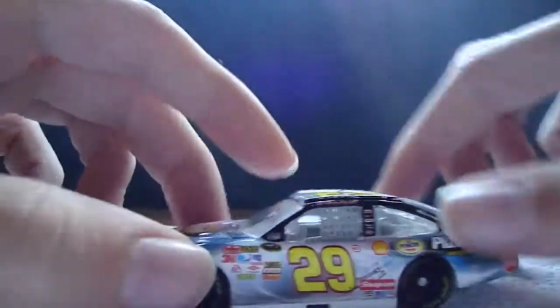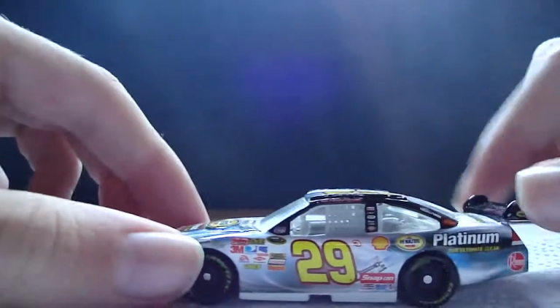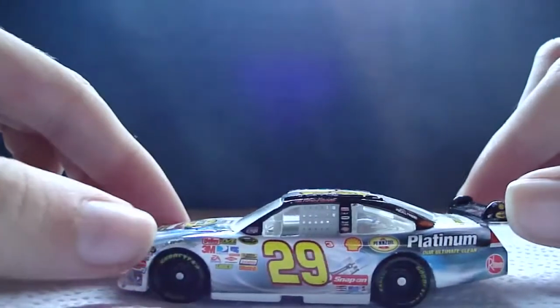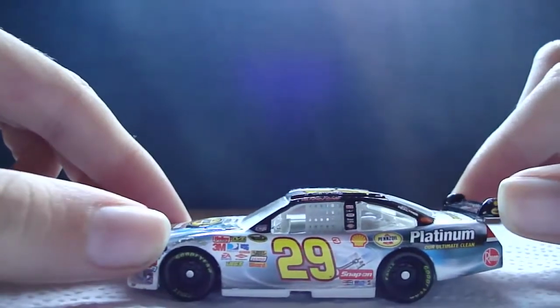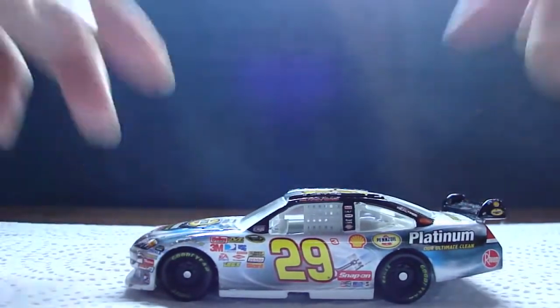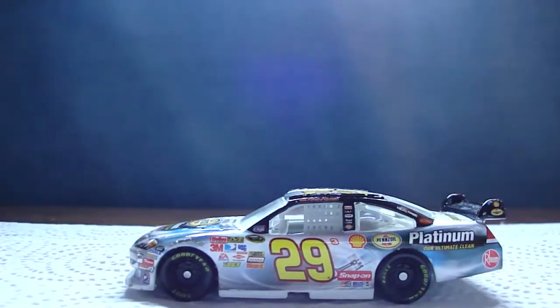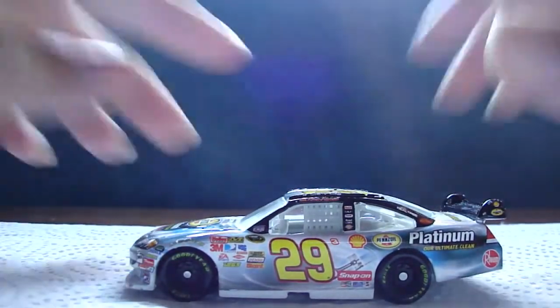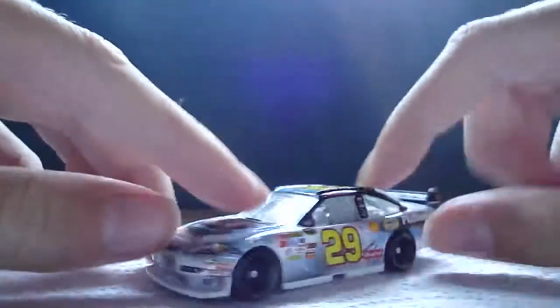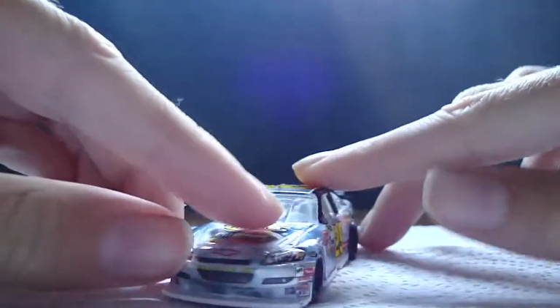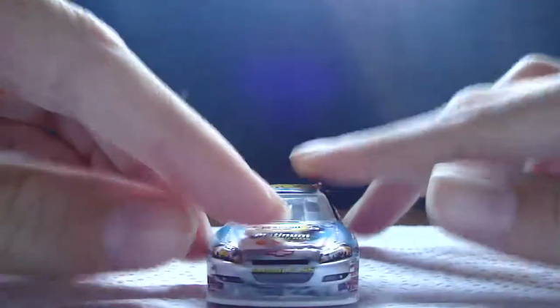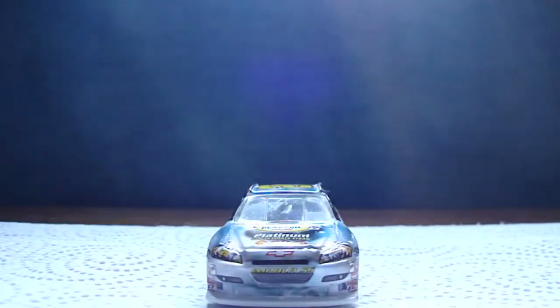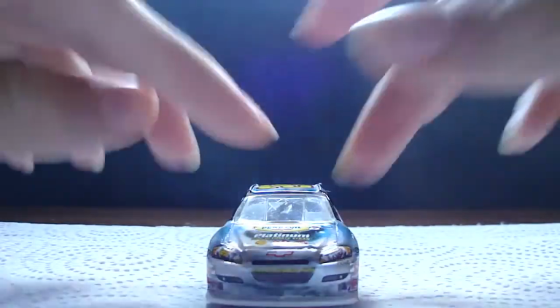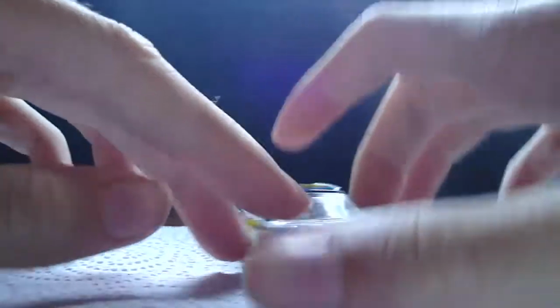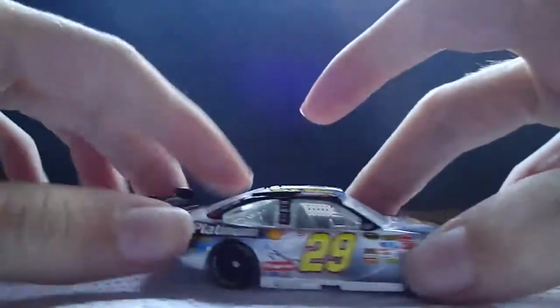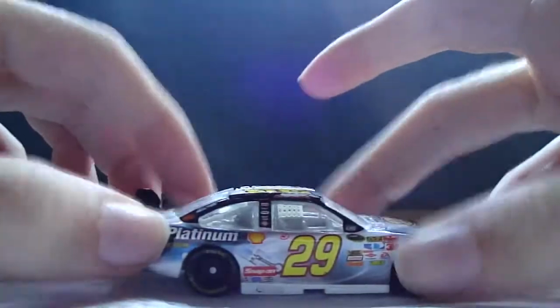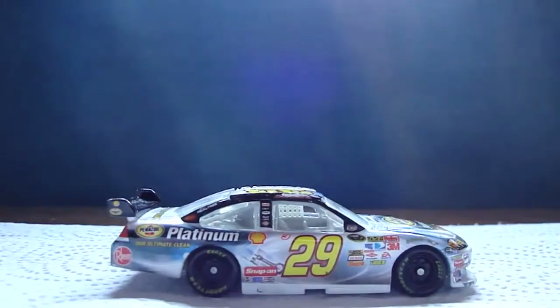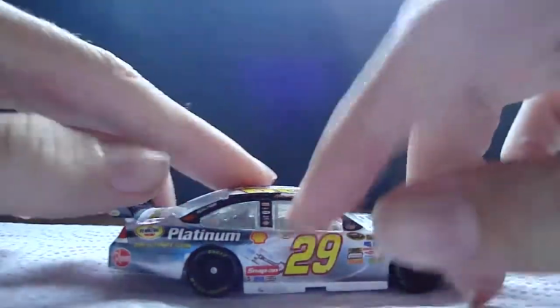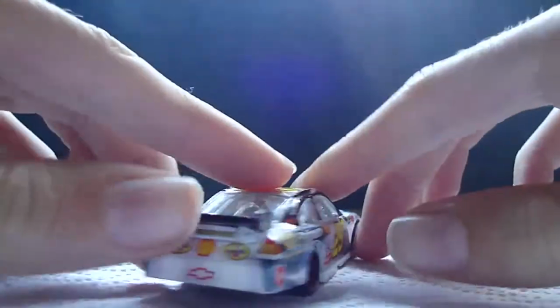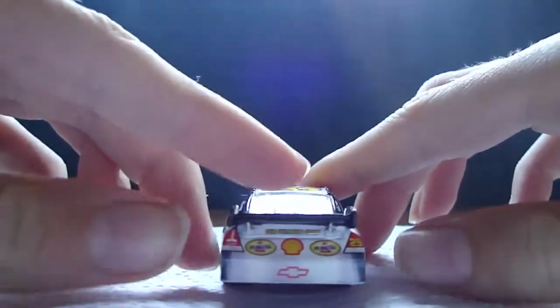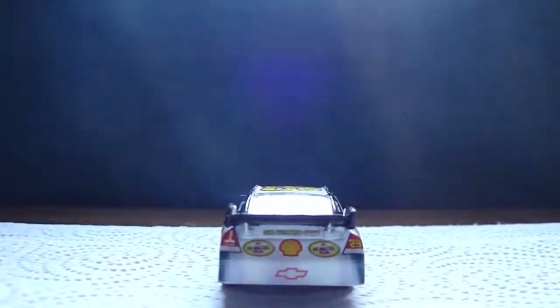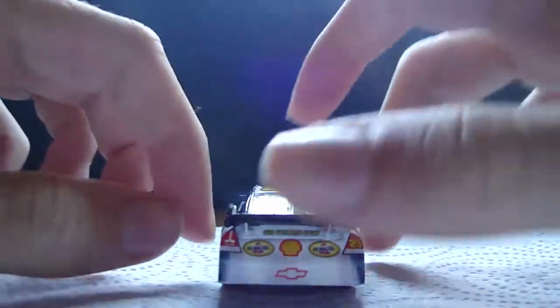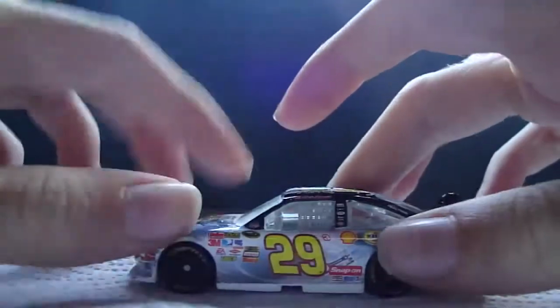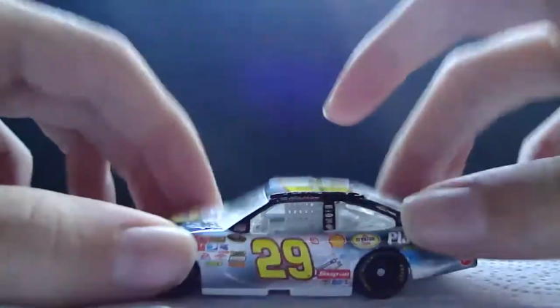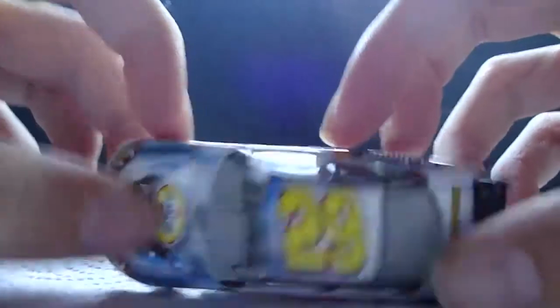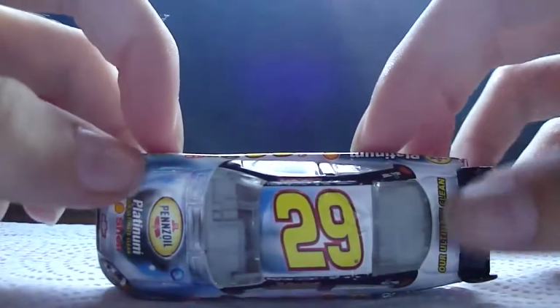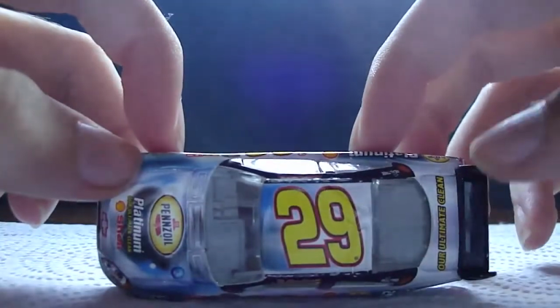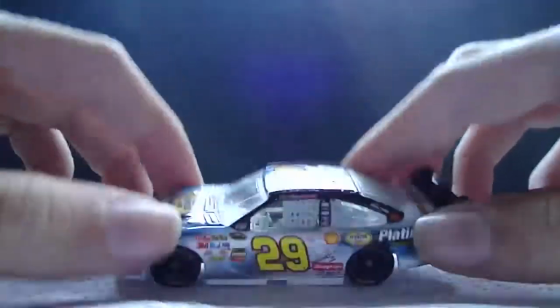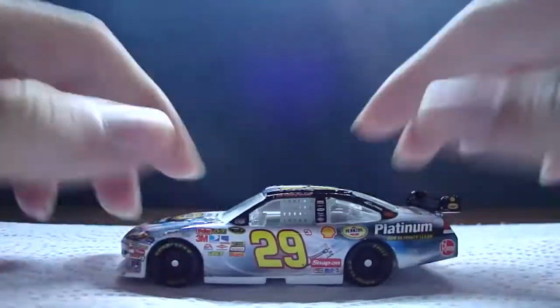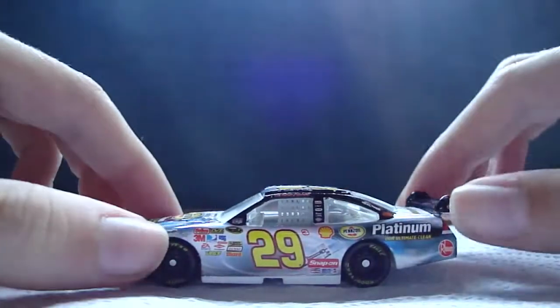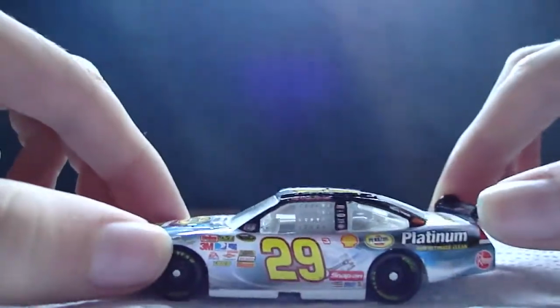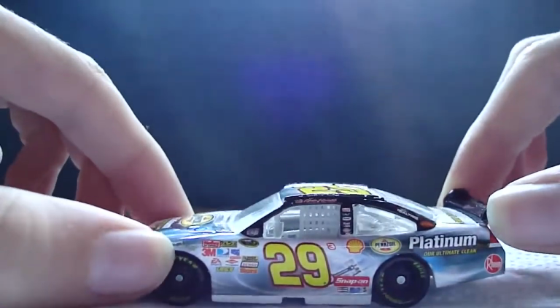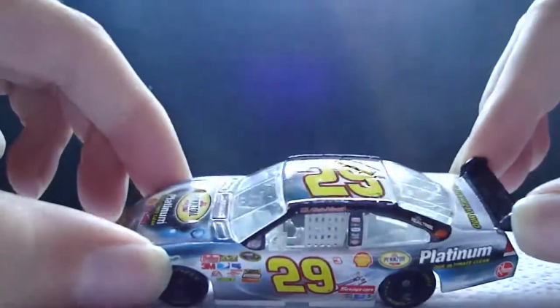Here's a 360 view: here's the left side, front, right side, back, and top. If I had to give this car a rating, I would give it a 9 out of 10. Very nice car.